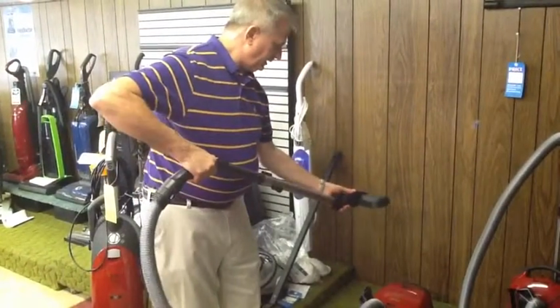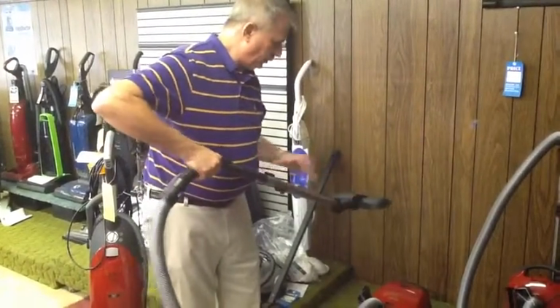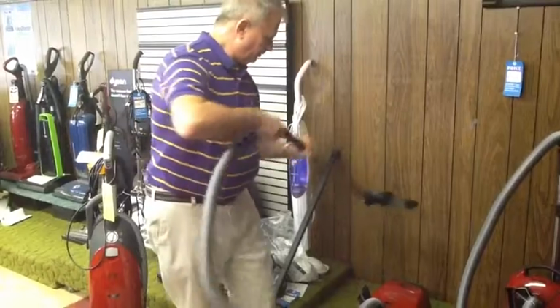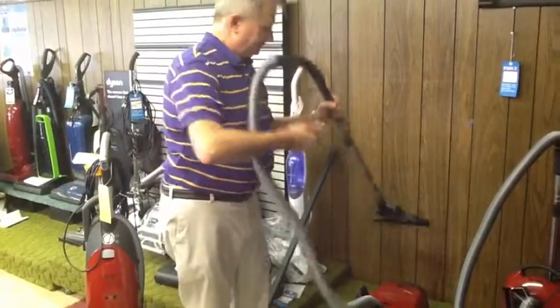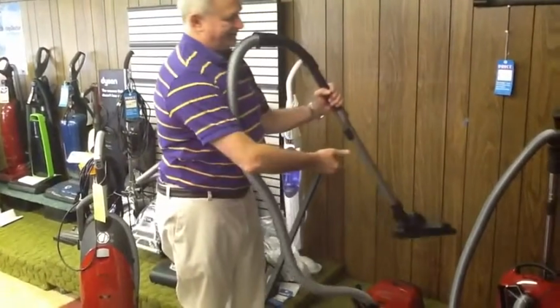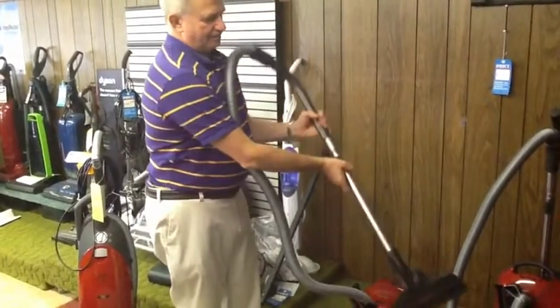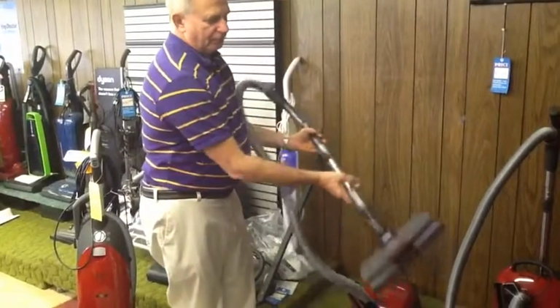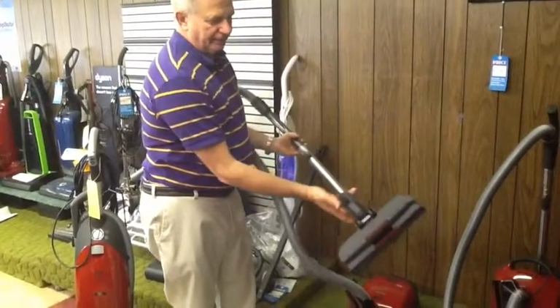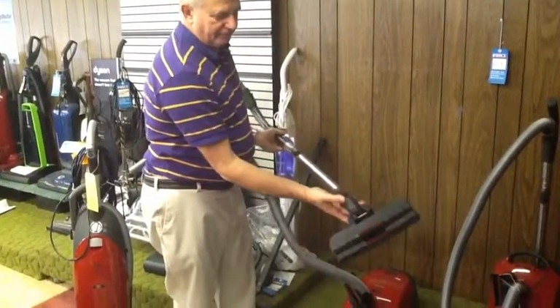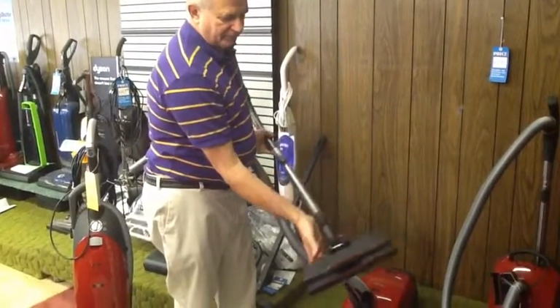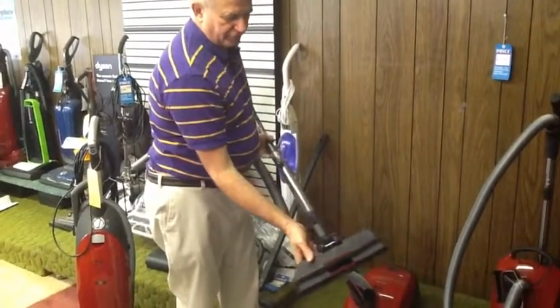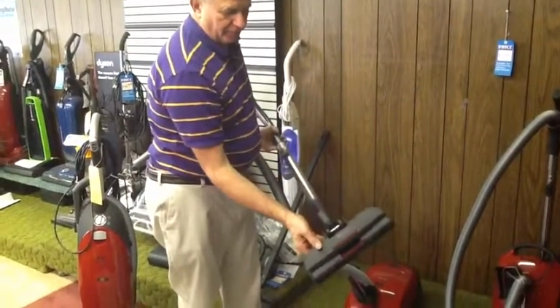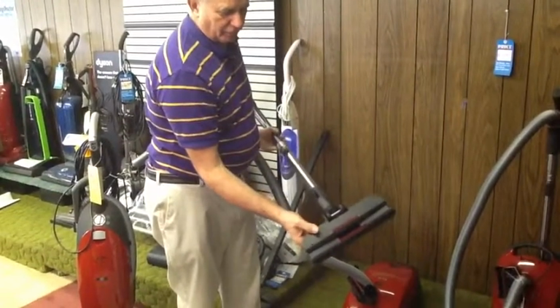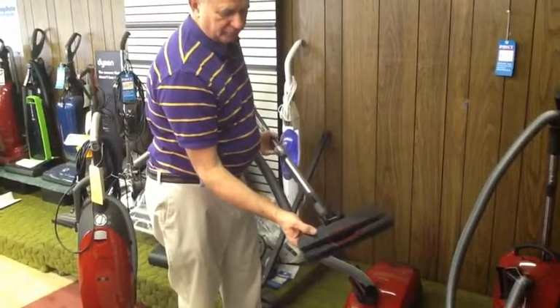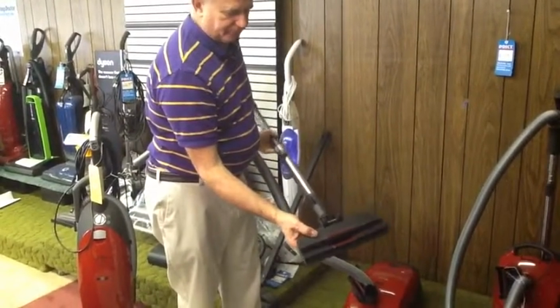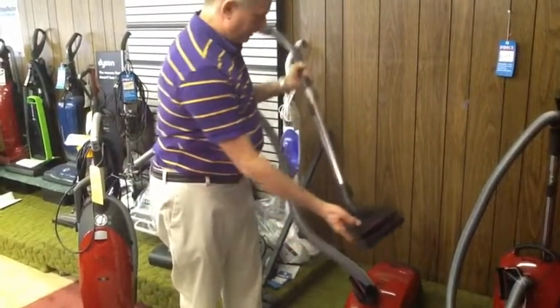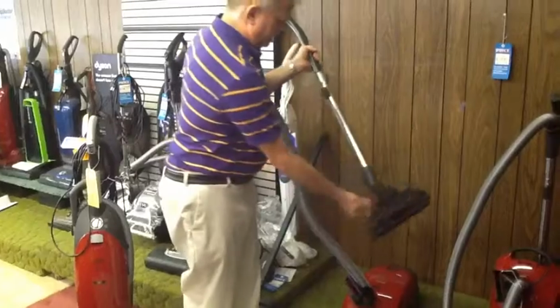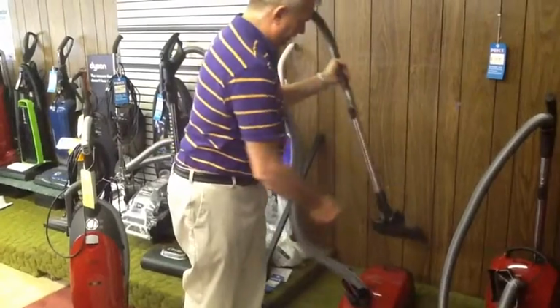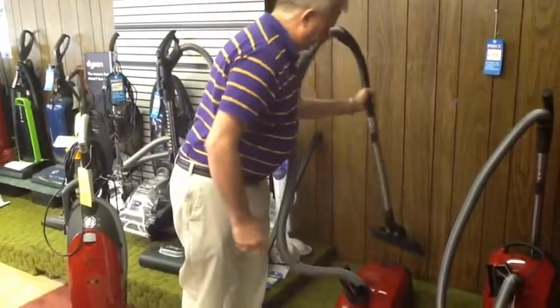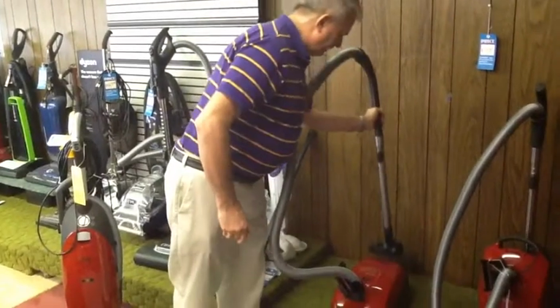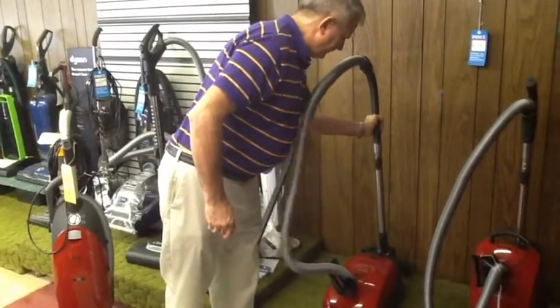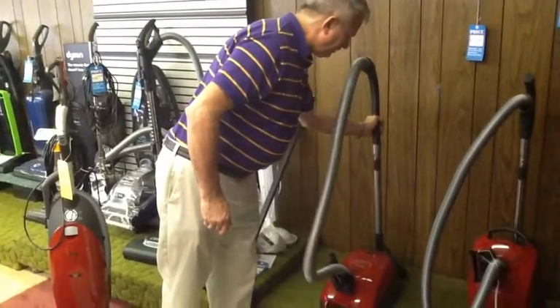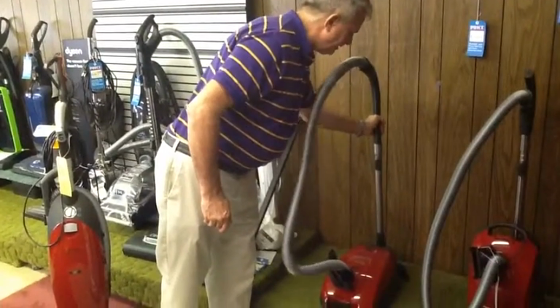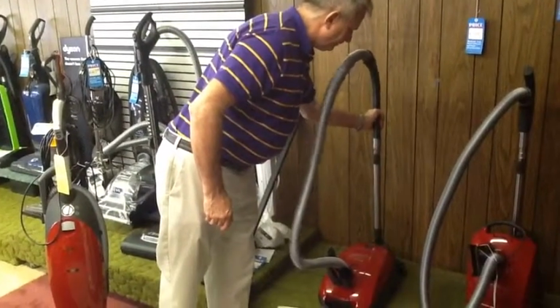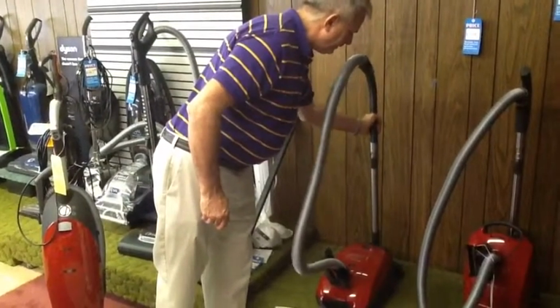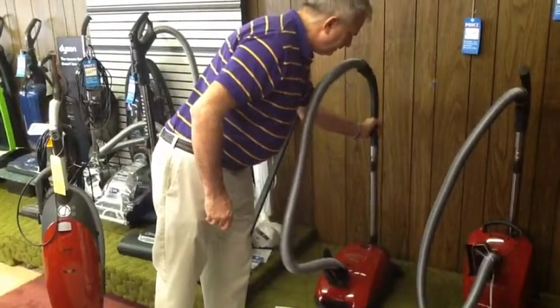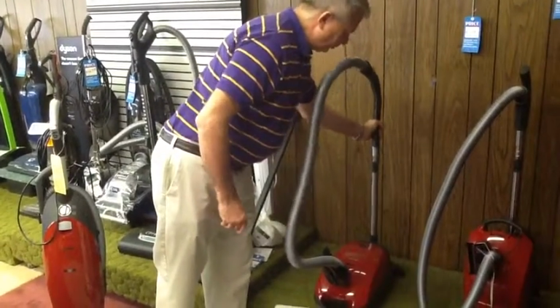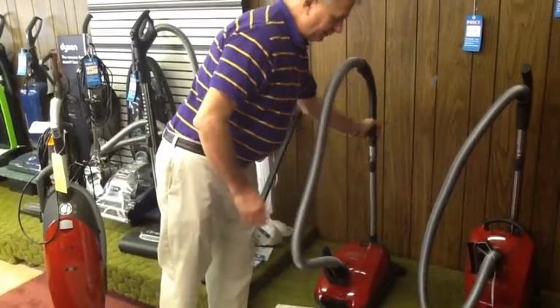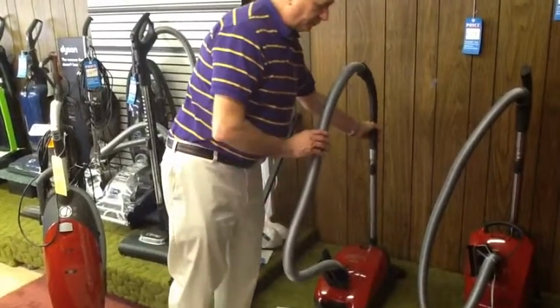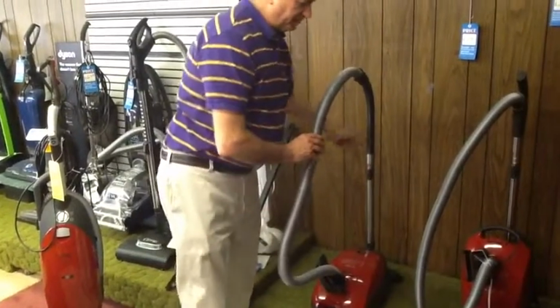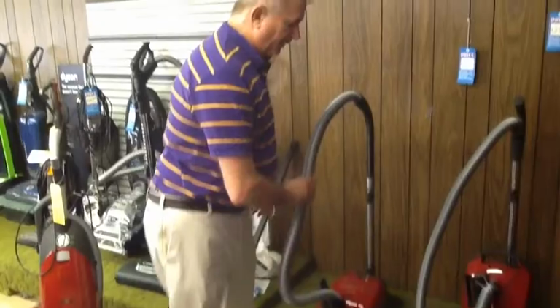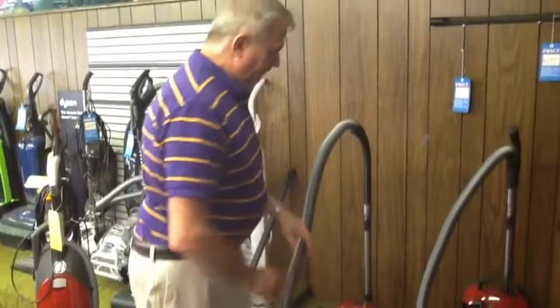This one is no electric. It has a combo head that's good for carpet or hard floor. That being said, this one is moderately priced.